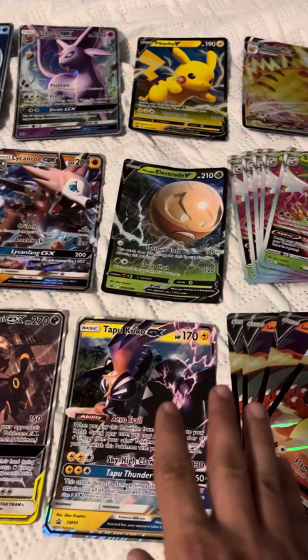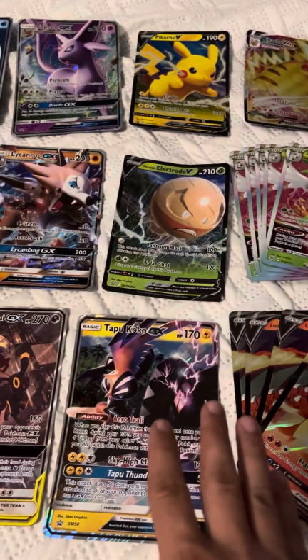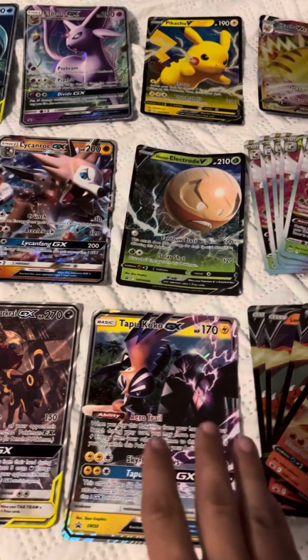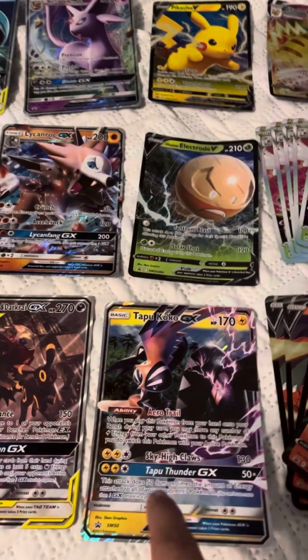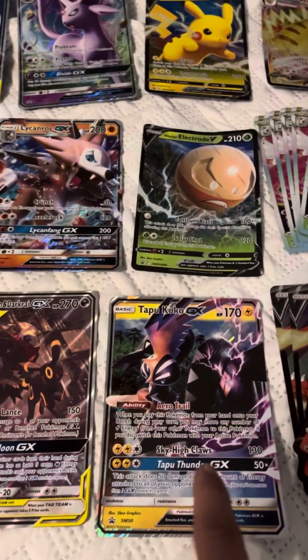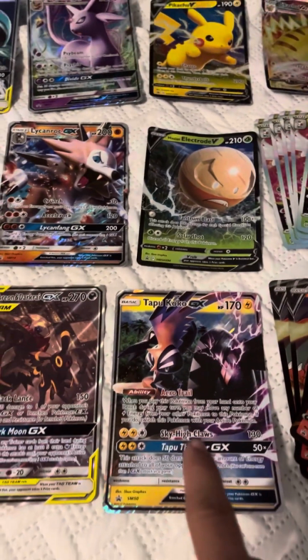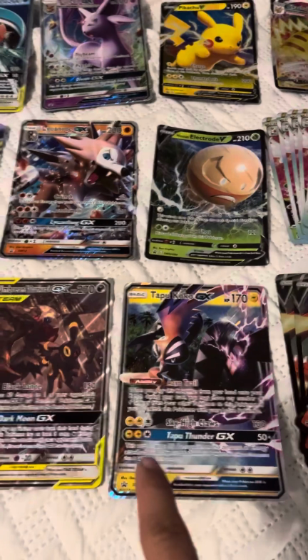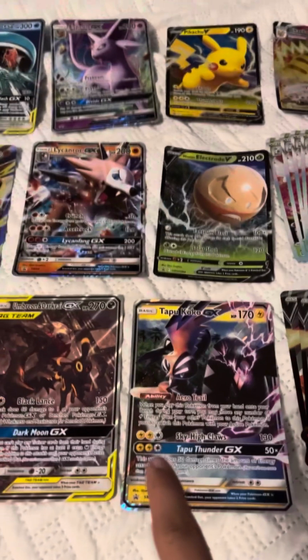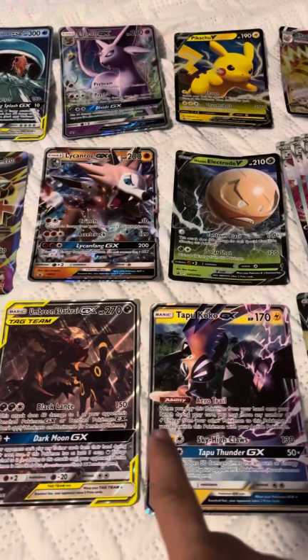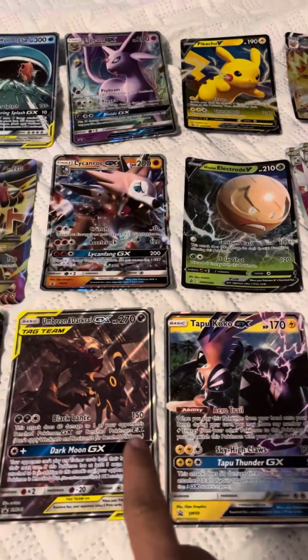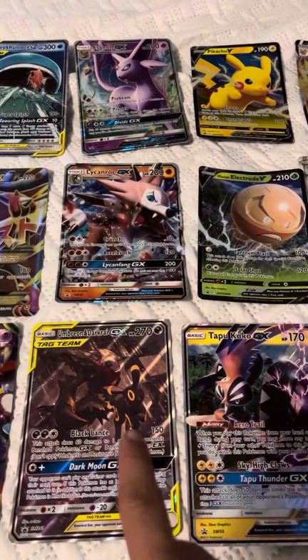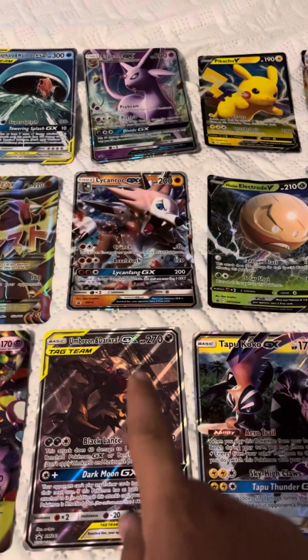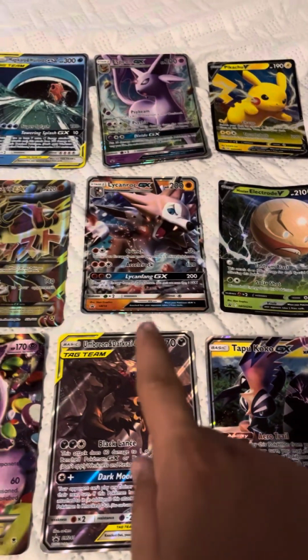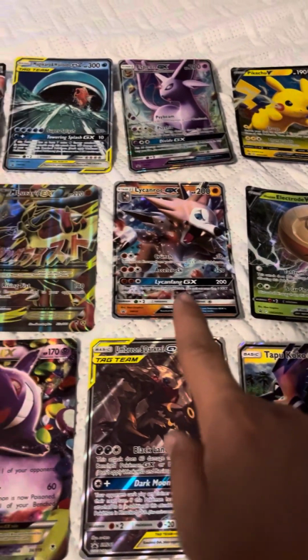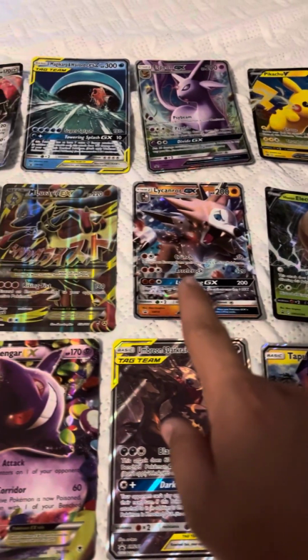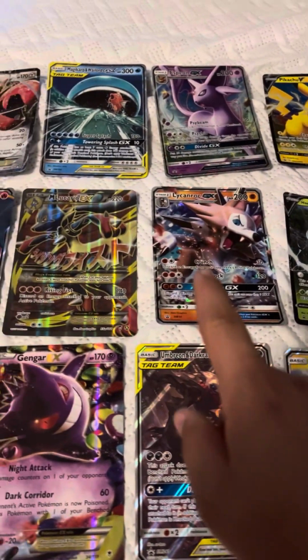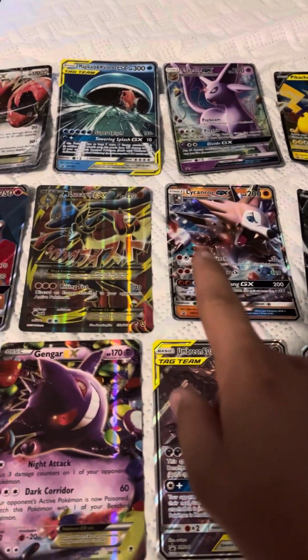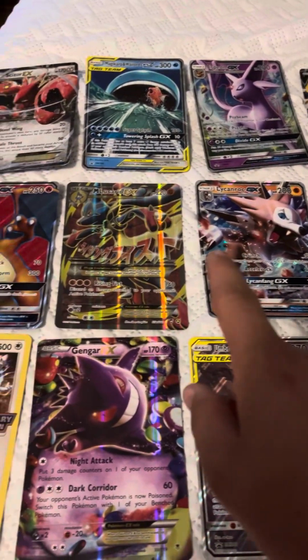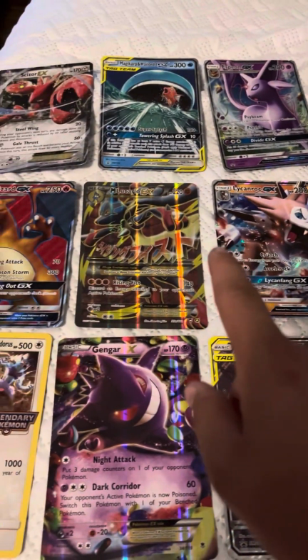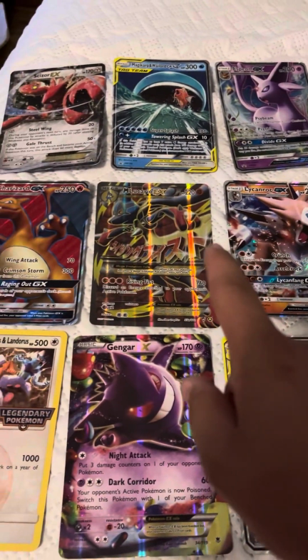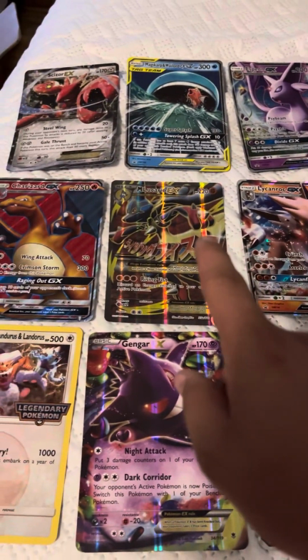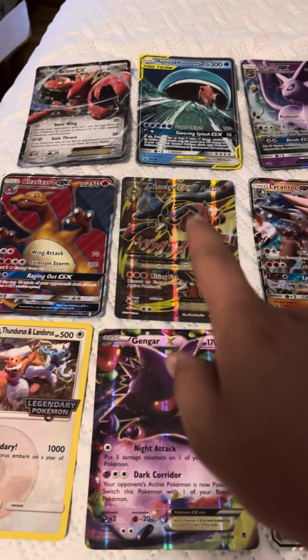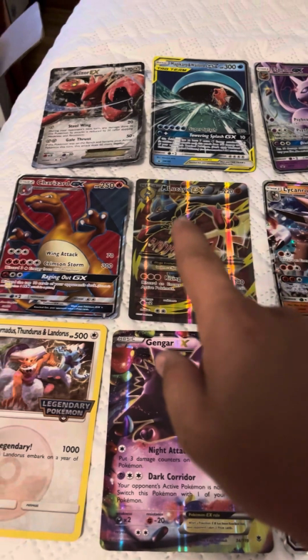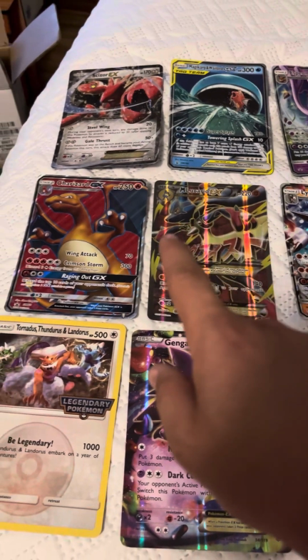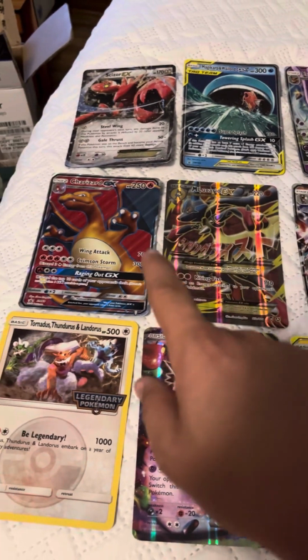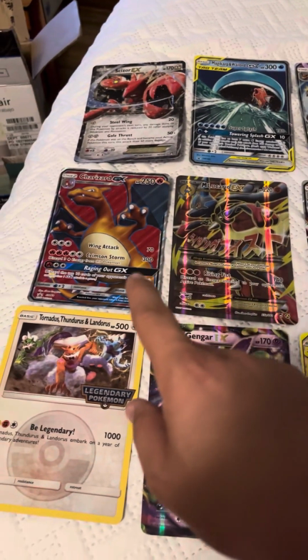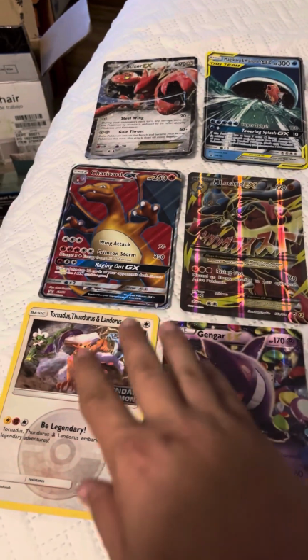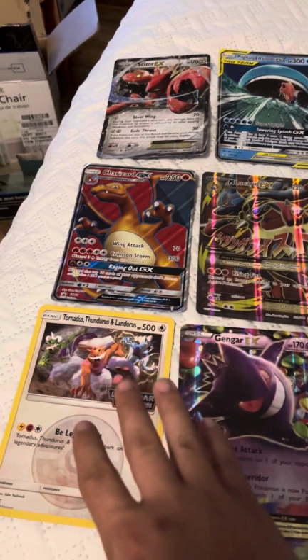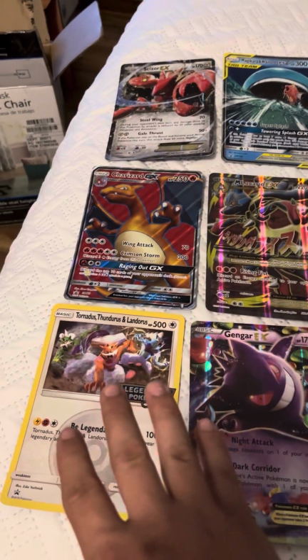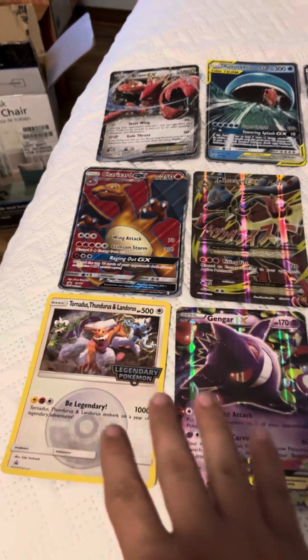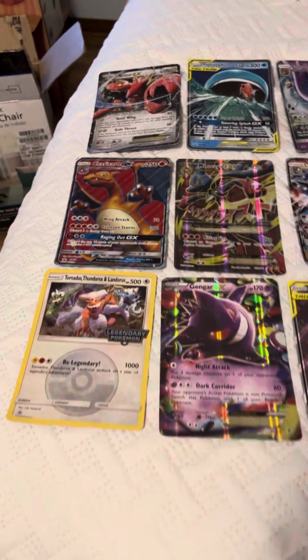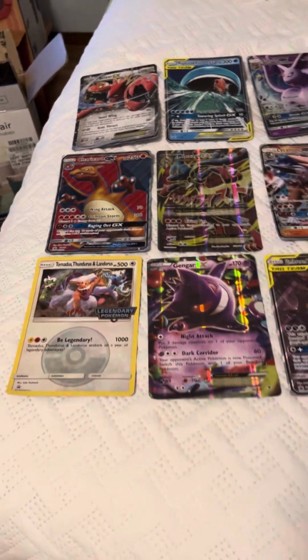At the time of recording this, all of these old school ones we actually just picked up today. Some really, really awesome old school Pokemon jumbo cards right there.